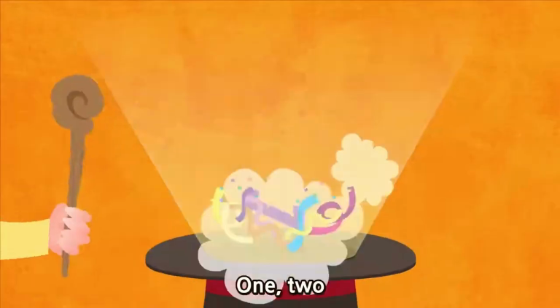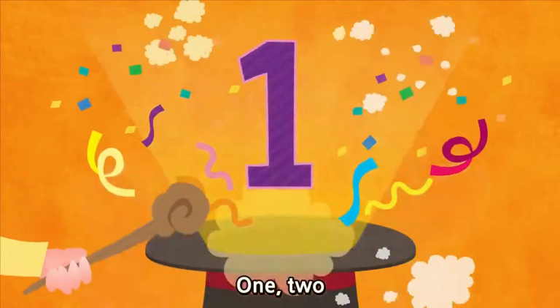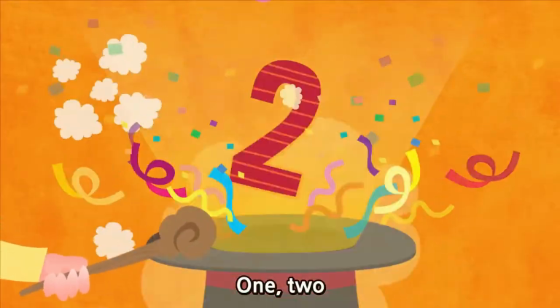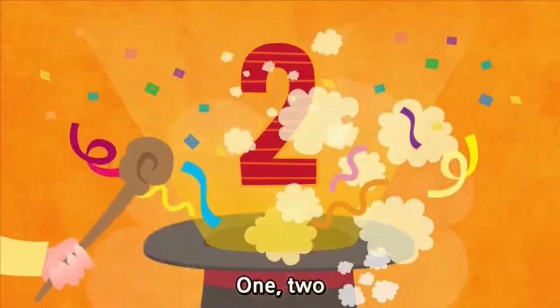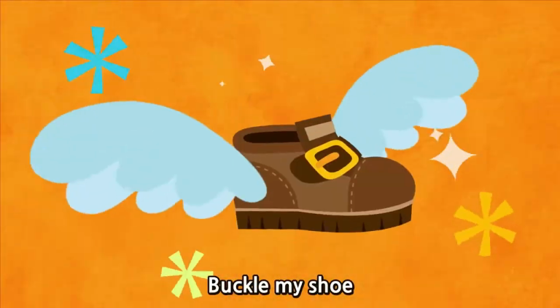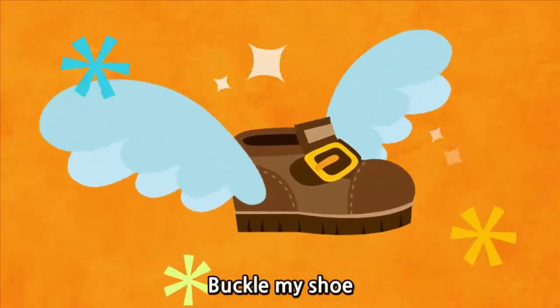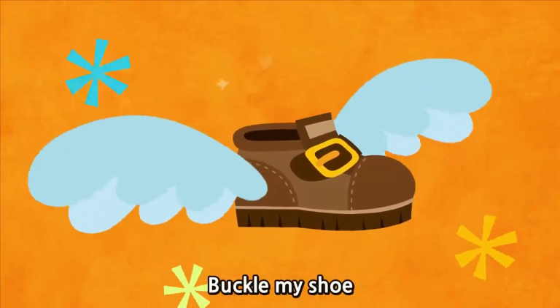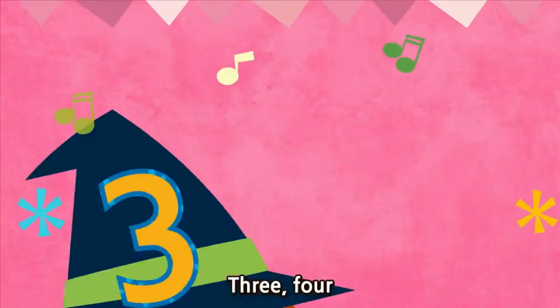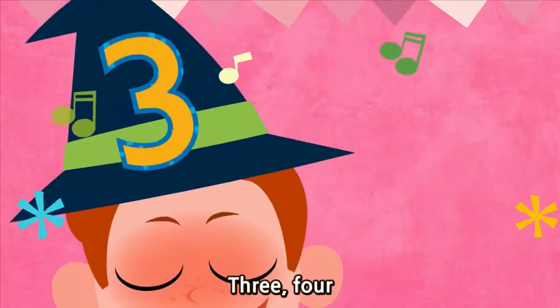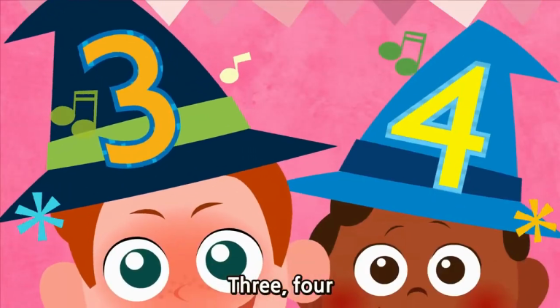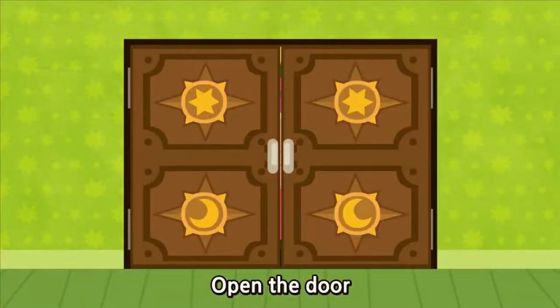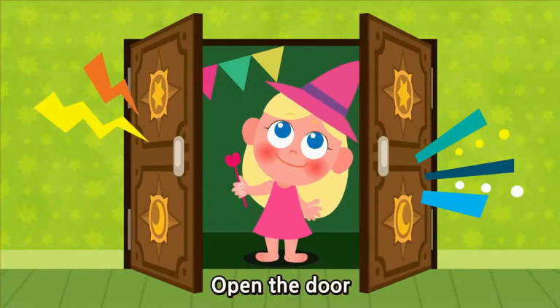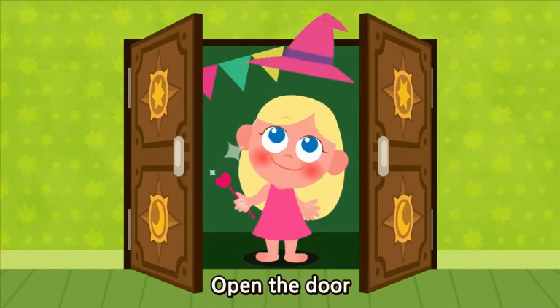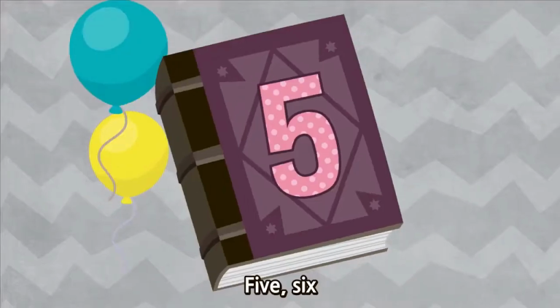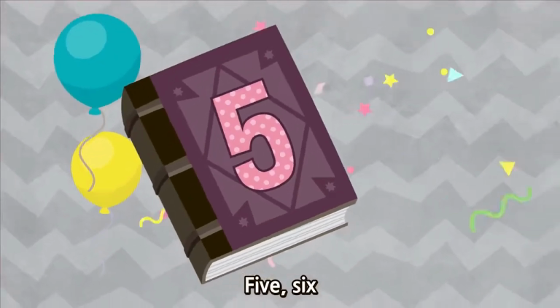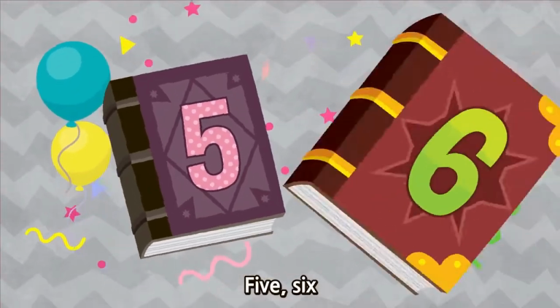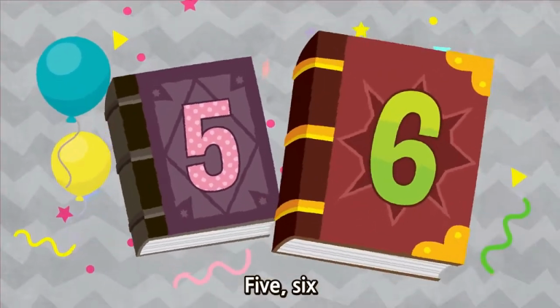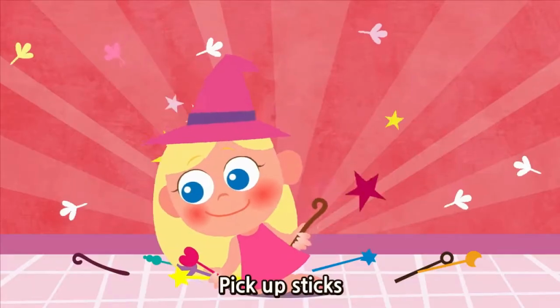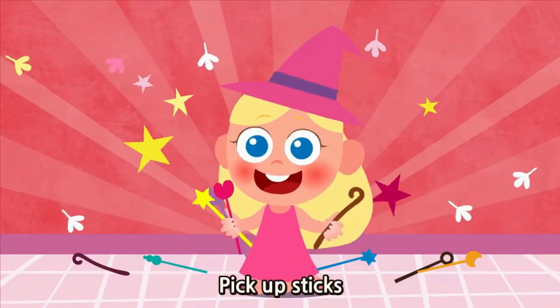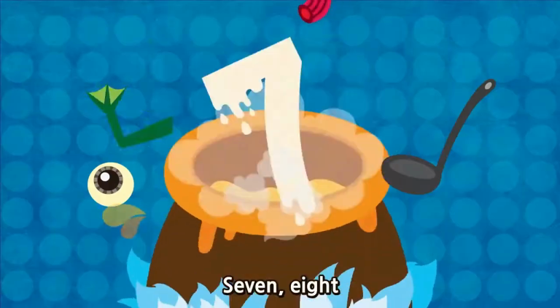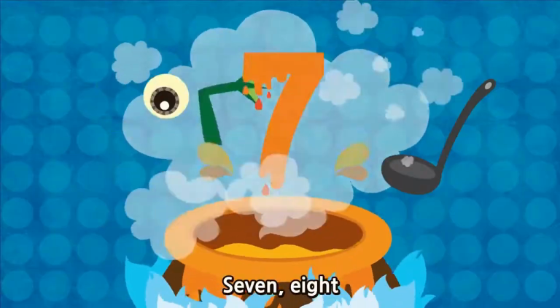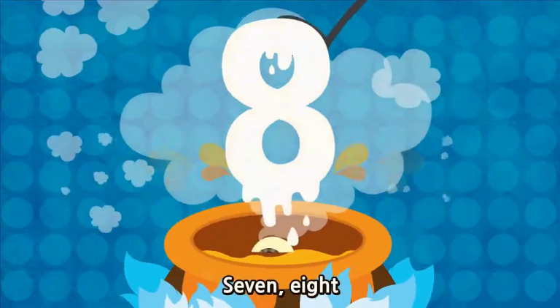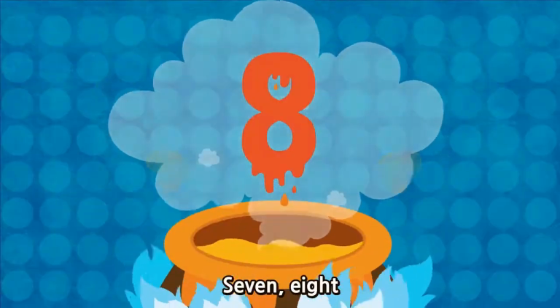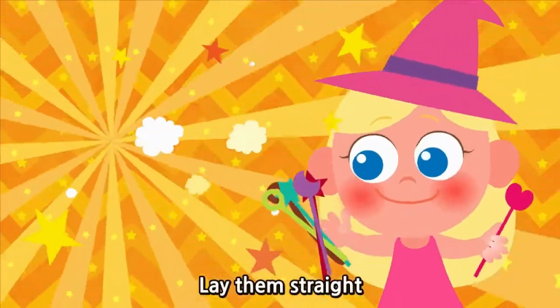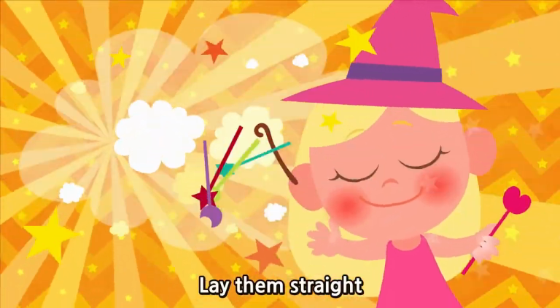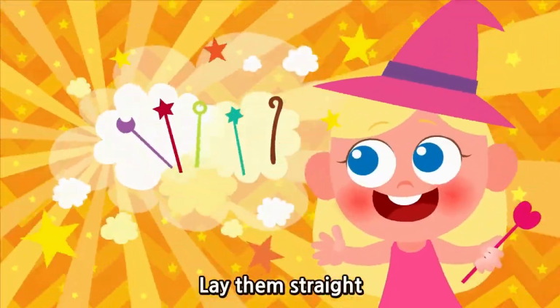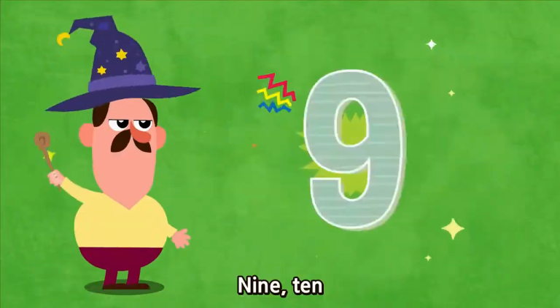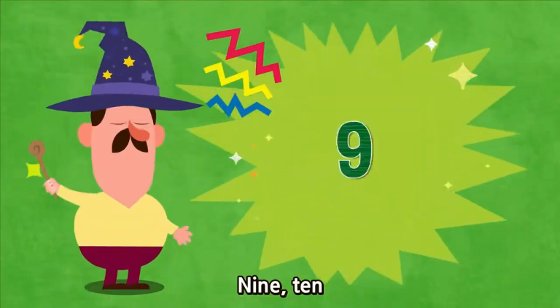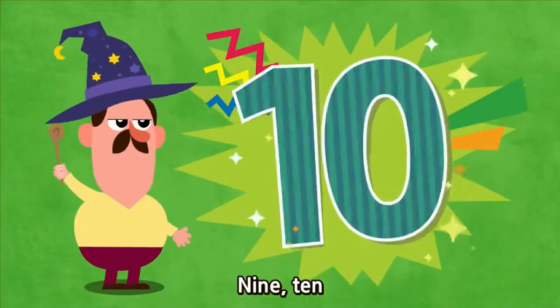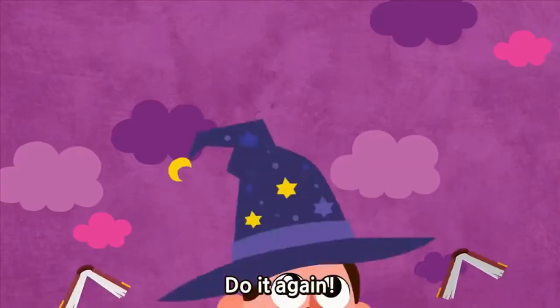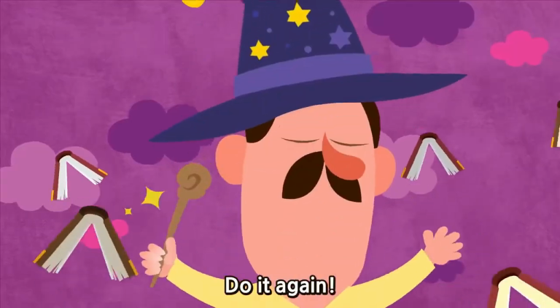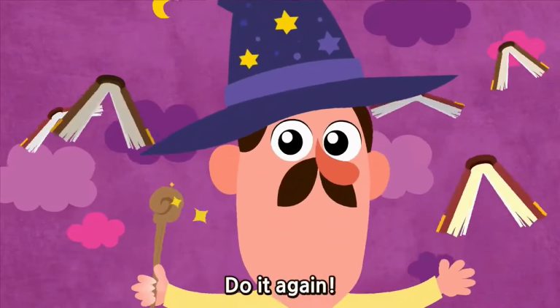1, 2, buckle my shoe. 3, 4, open the door. 5, 6, pick up sticks. 7, 8, lay them straight. 9, 10, do it again.